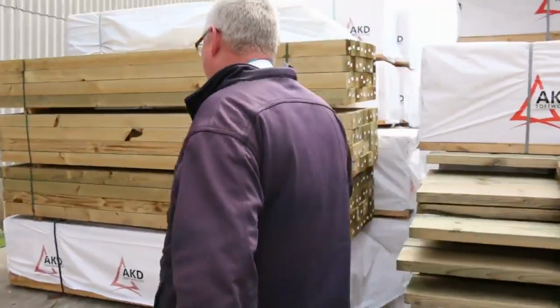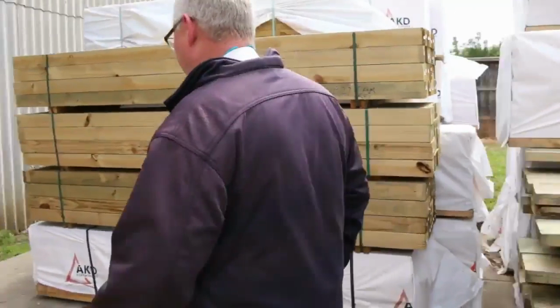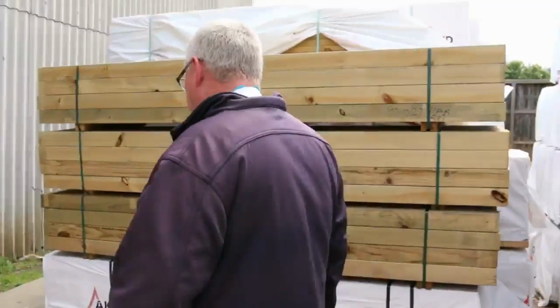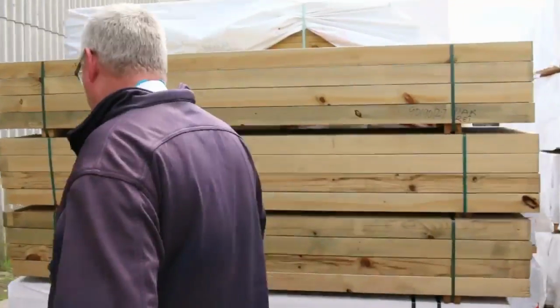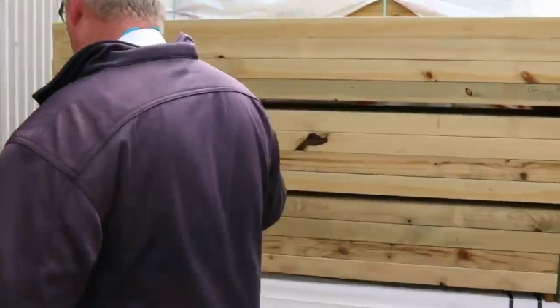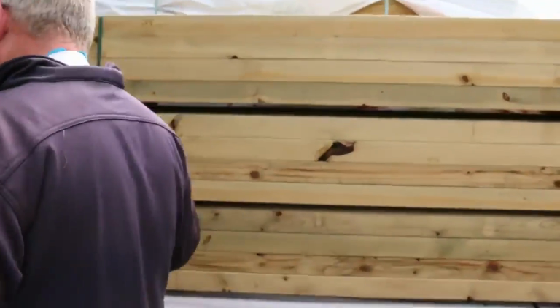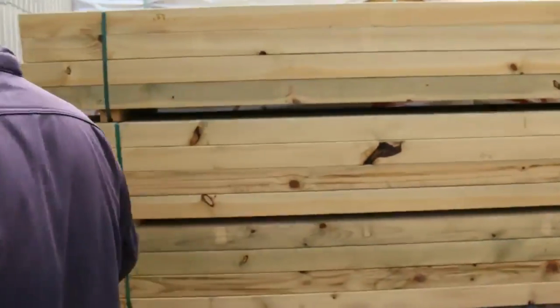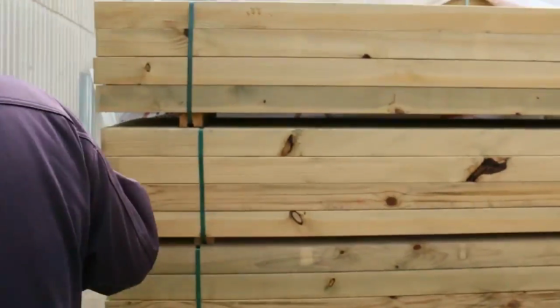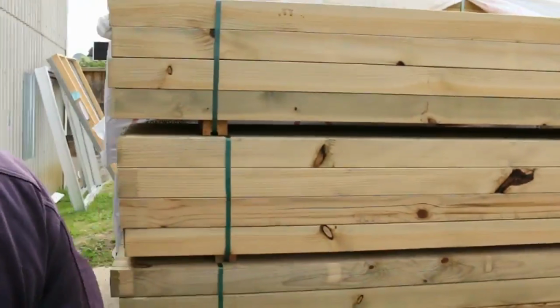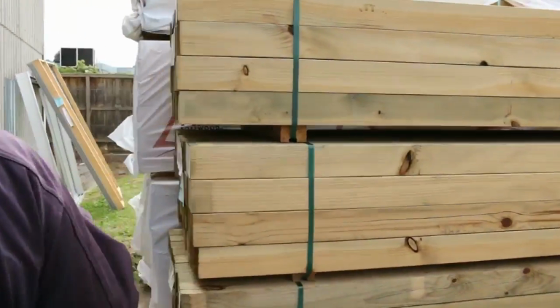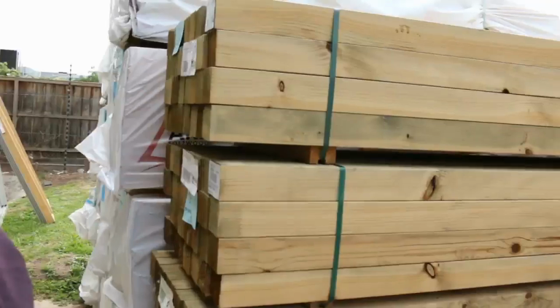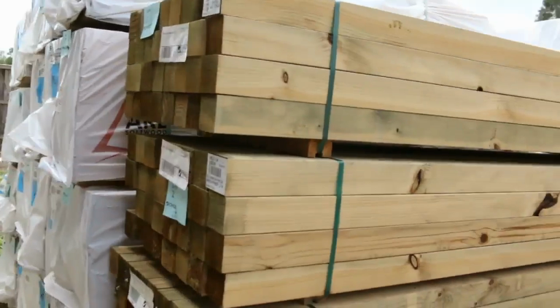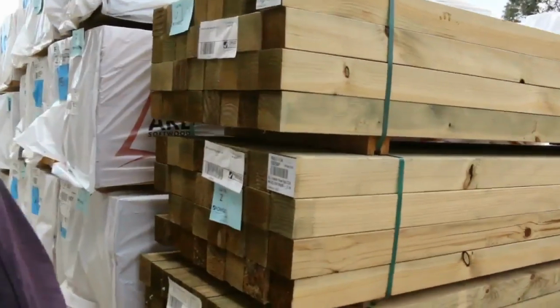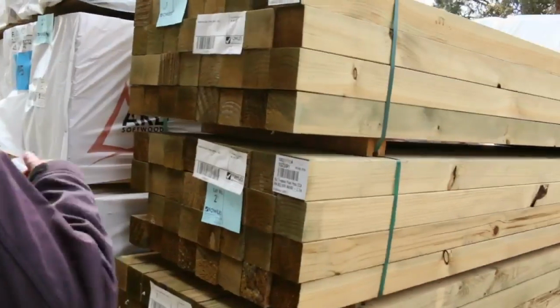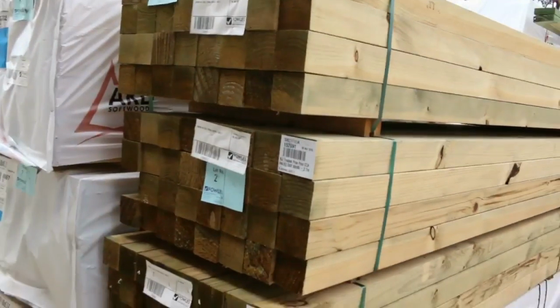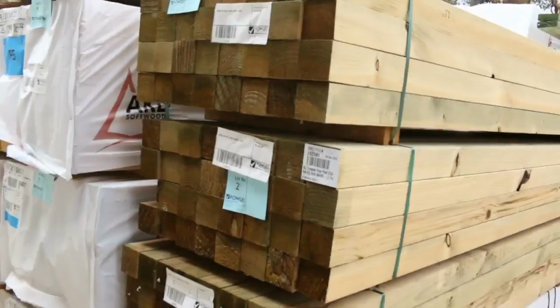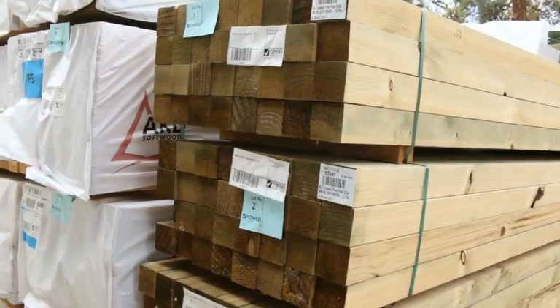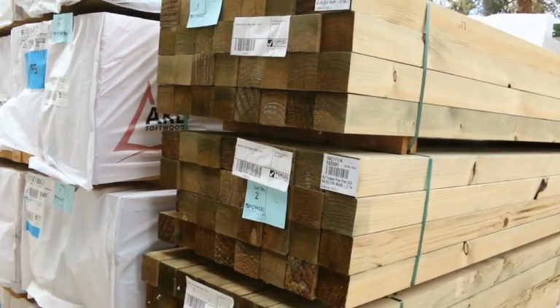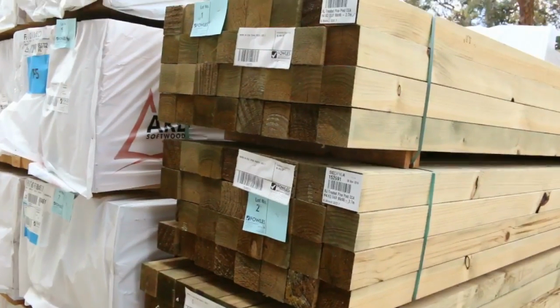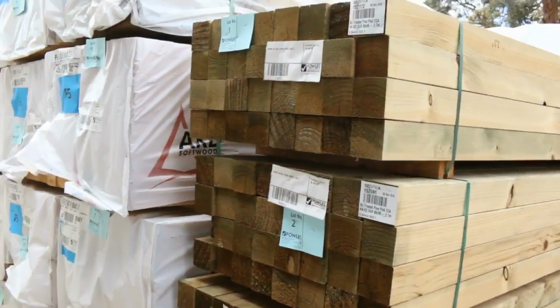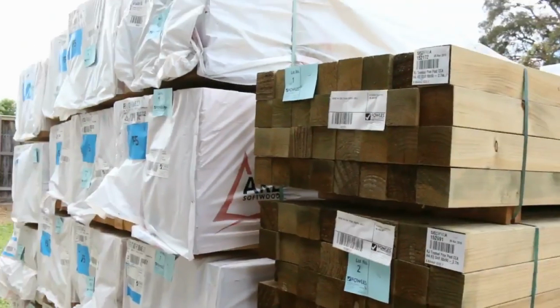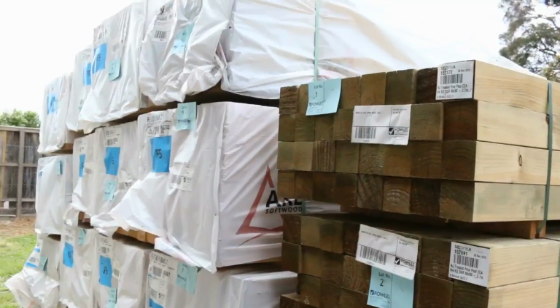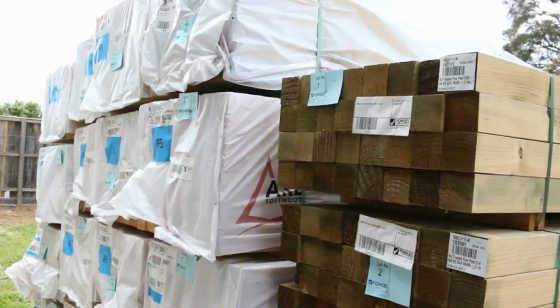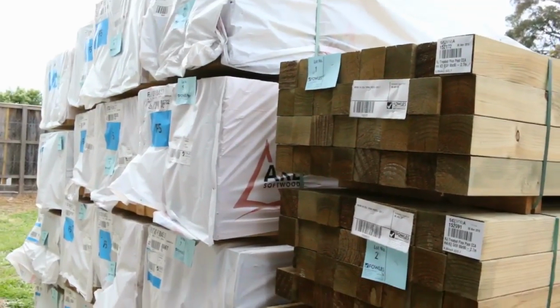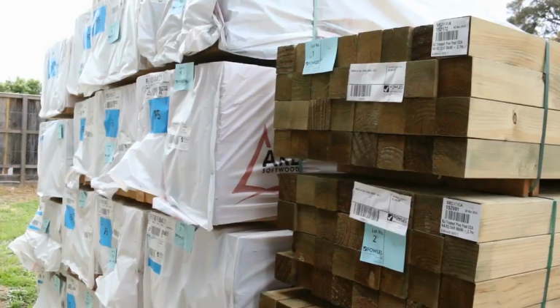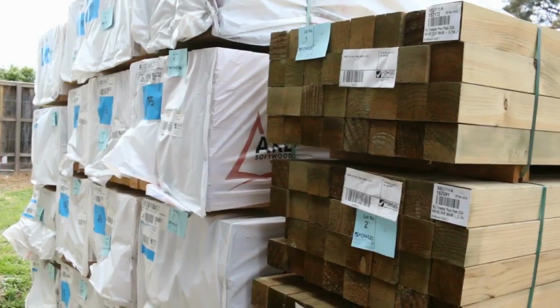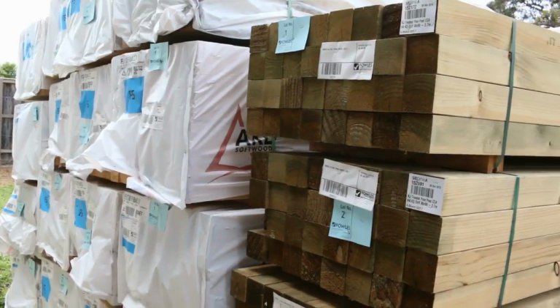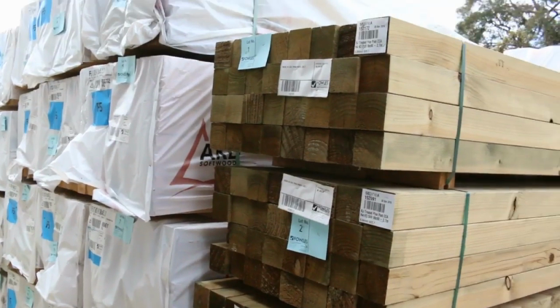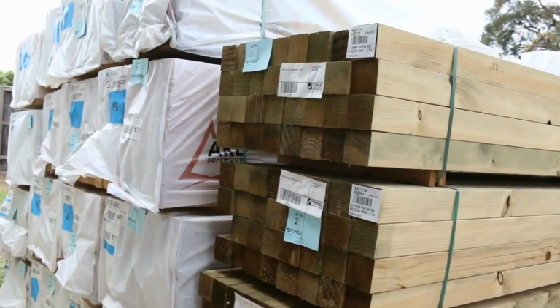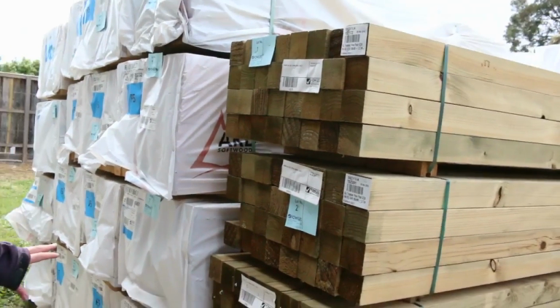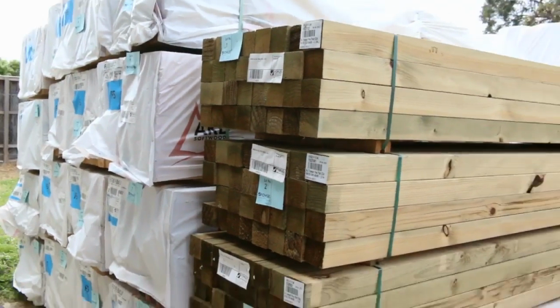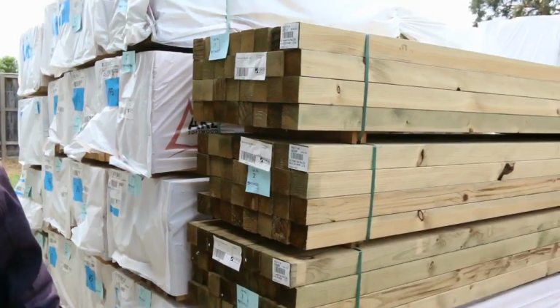Over here is where we start tomorrow. I've got three packs of 90 by 90 posts, 2.7 long. In behind that we've got some studs — some 2.7s and some 3-metre 90 by 45 studs.